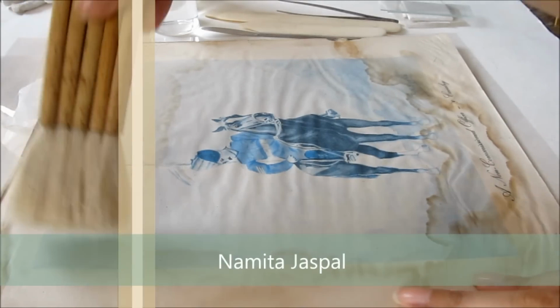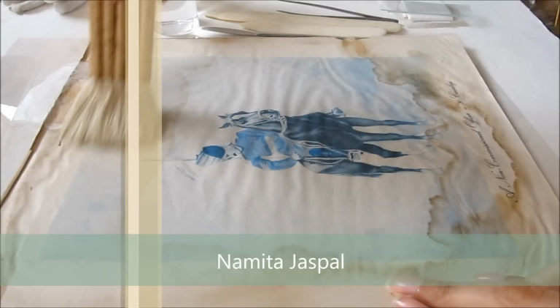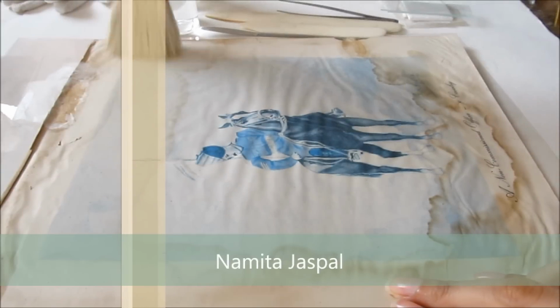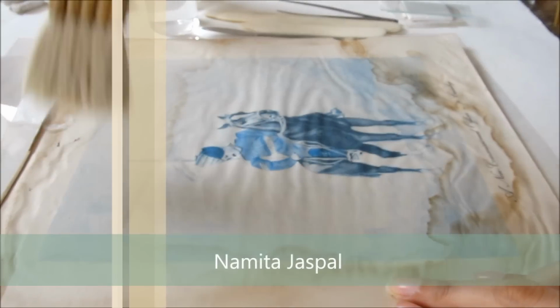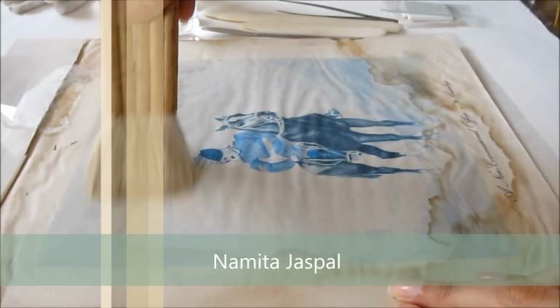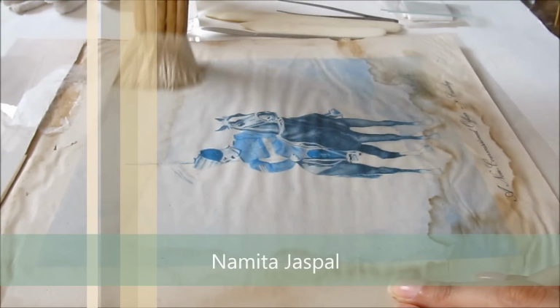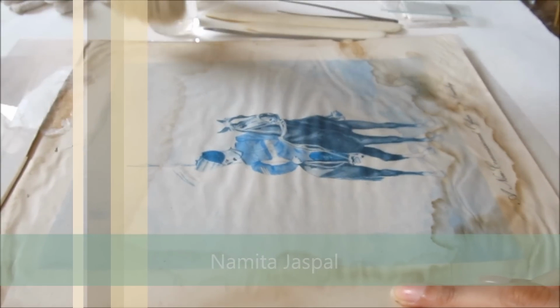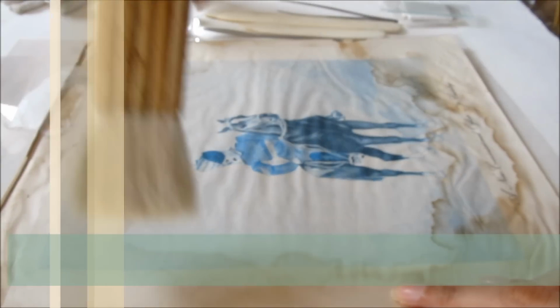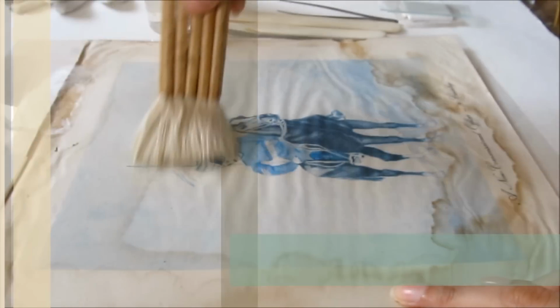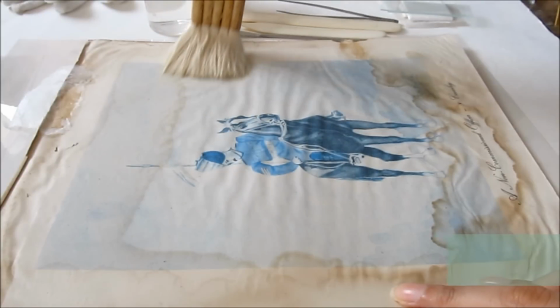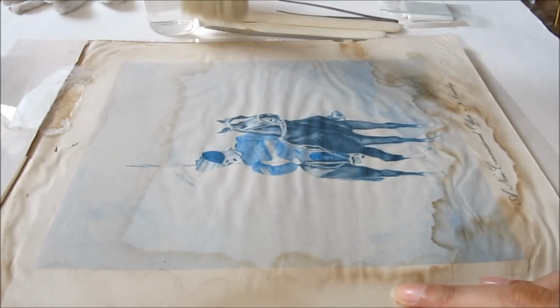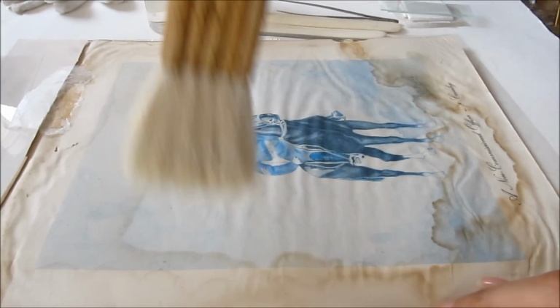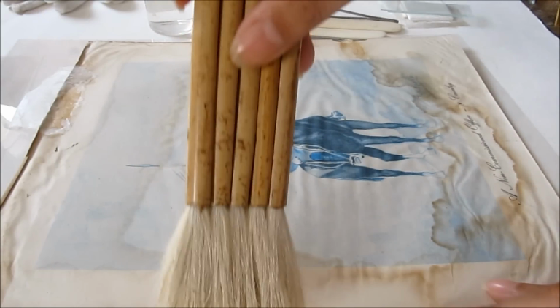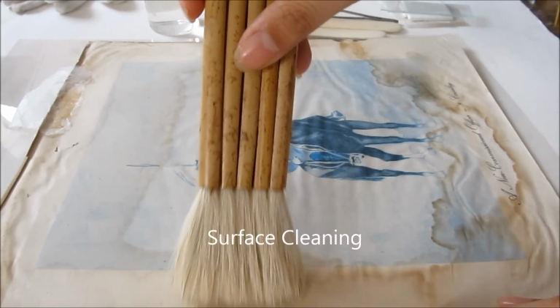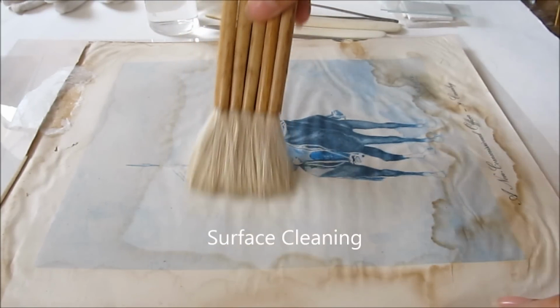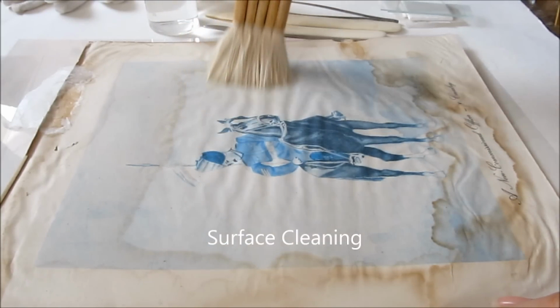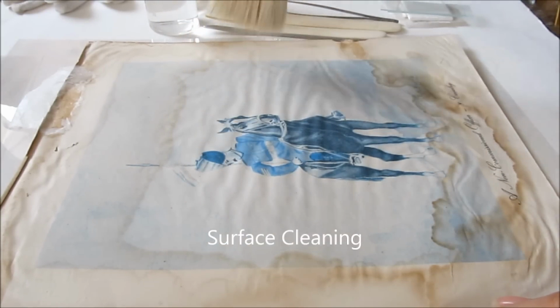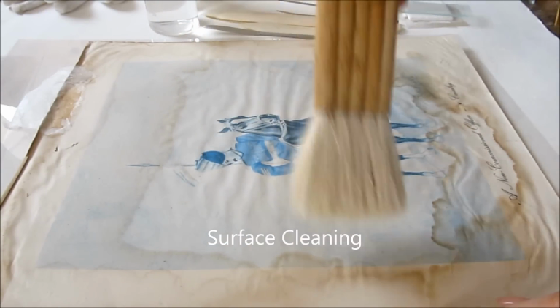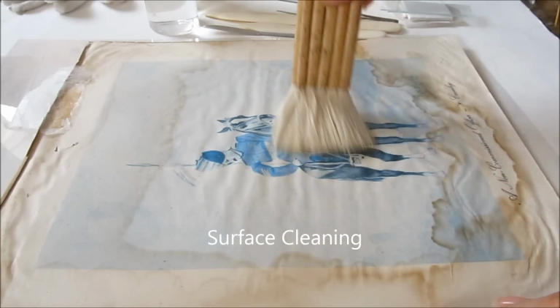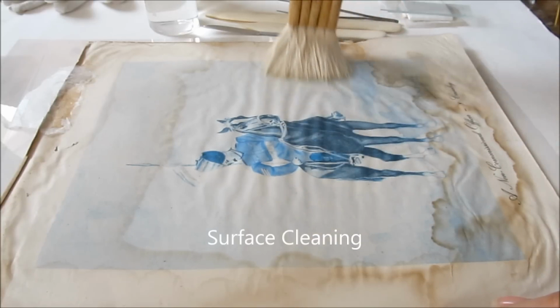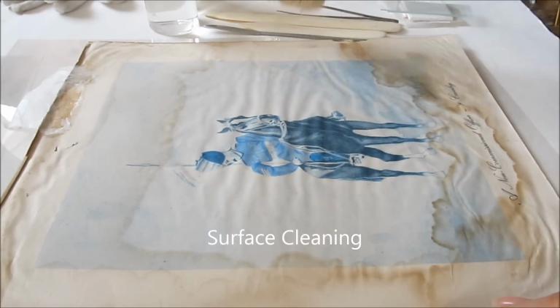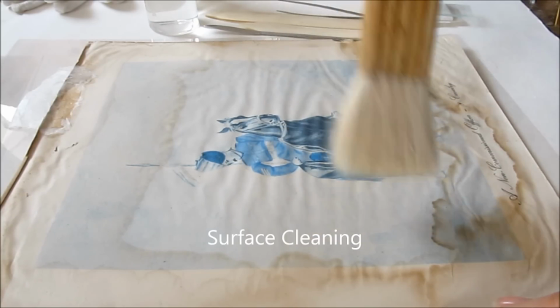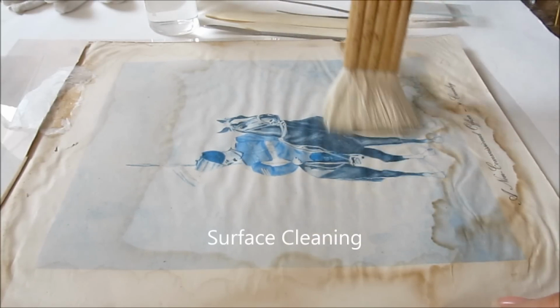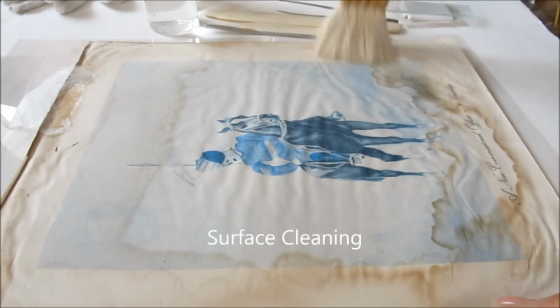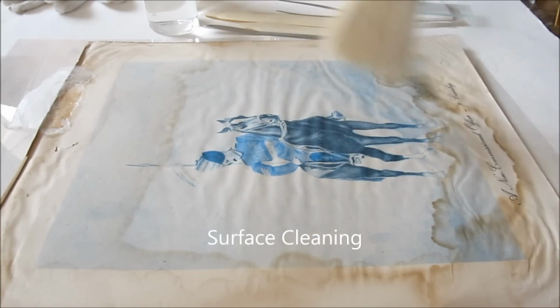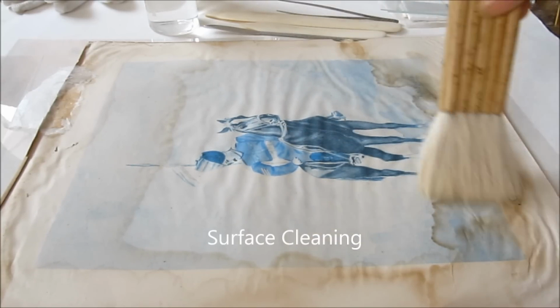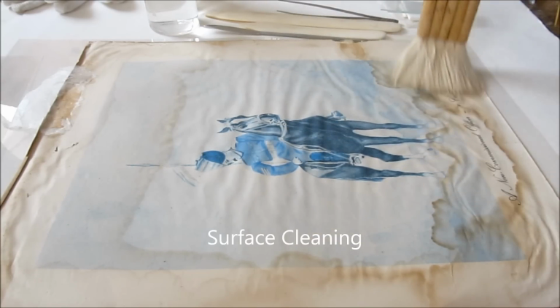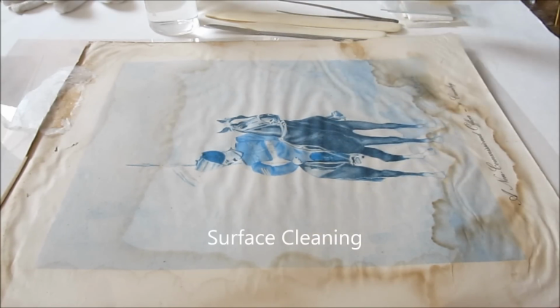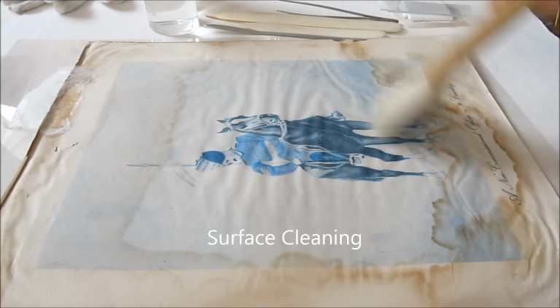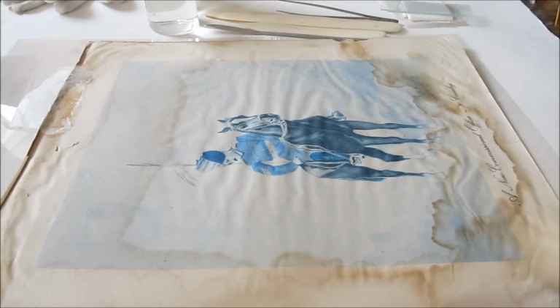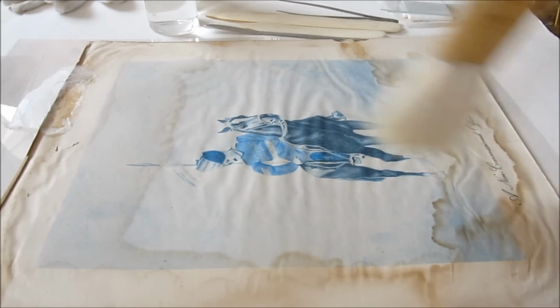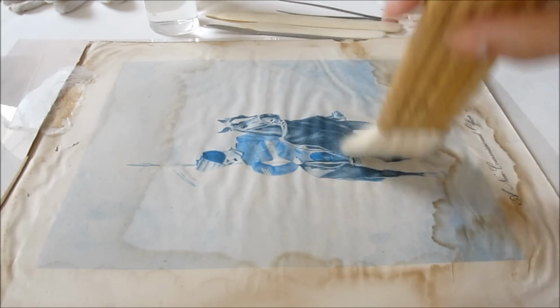Hi, this is Namita Jaspal, and in this video we will be watching some basic conservation treatments in case of paper prints.